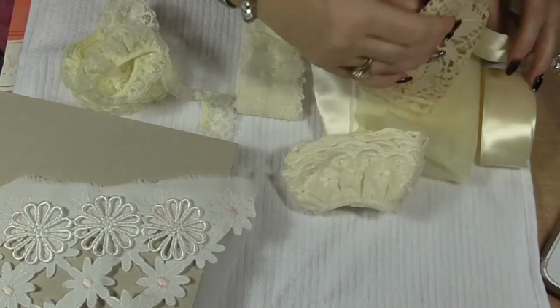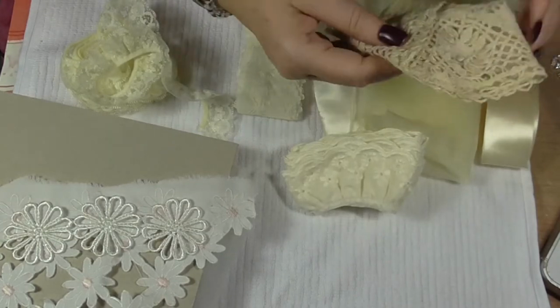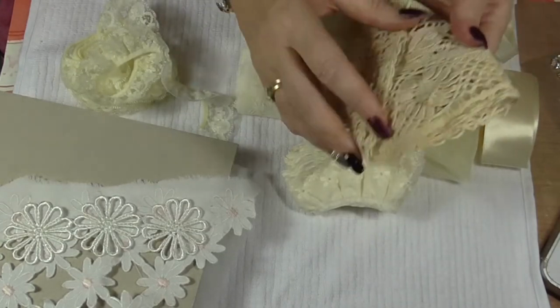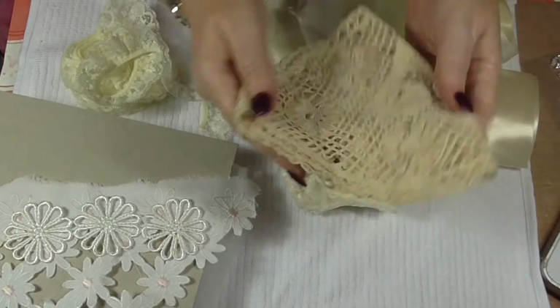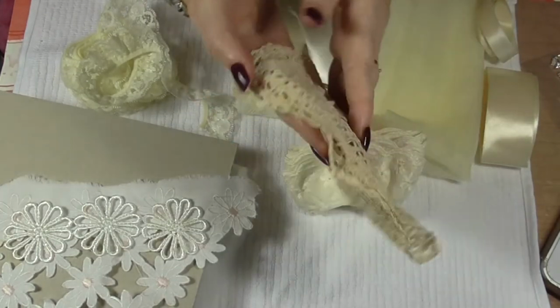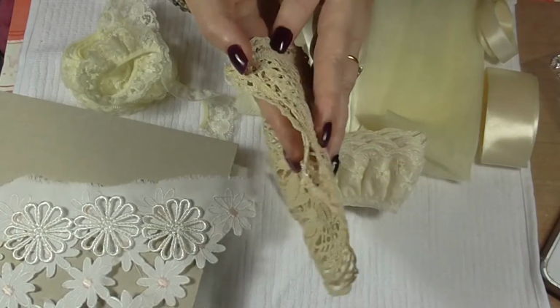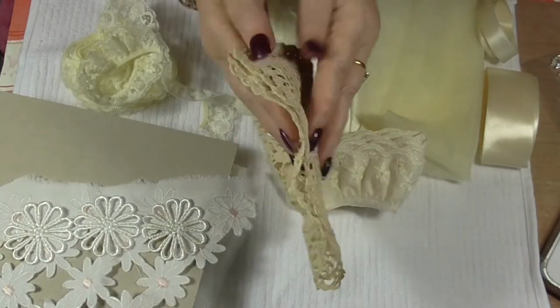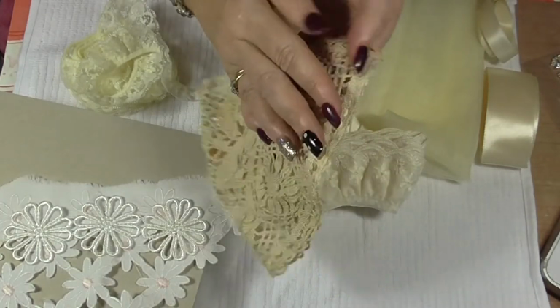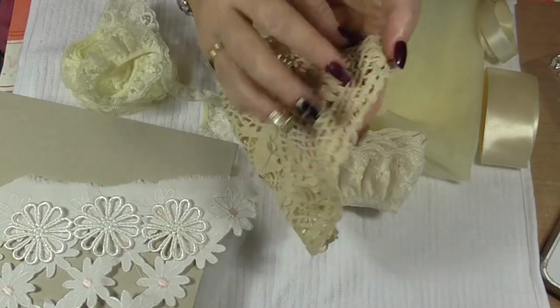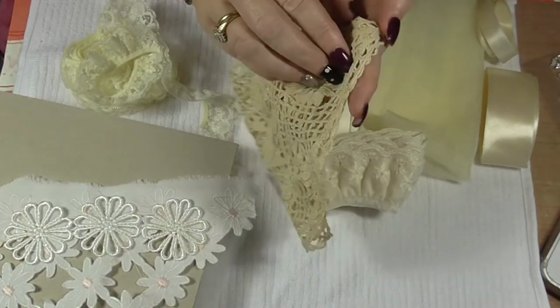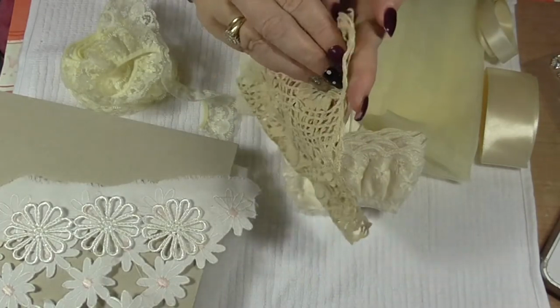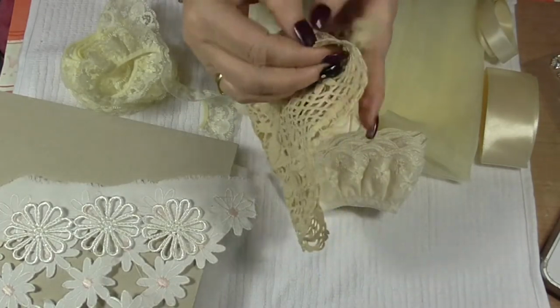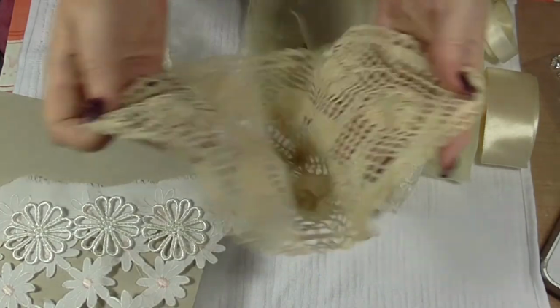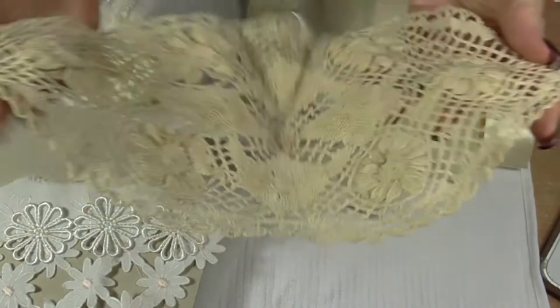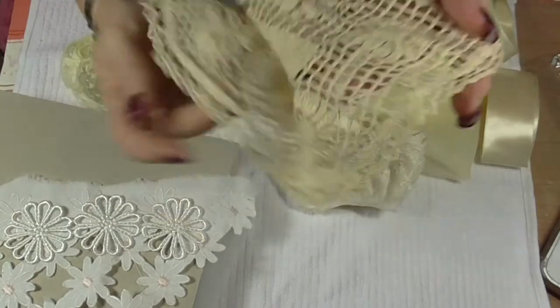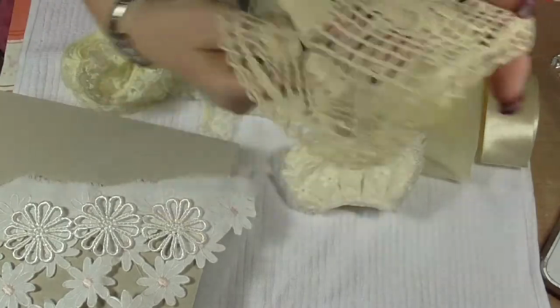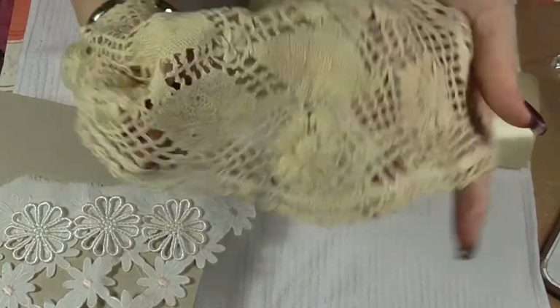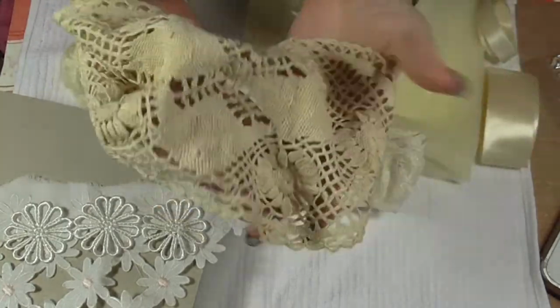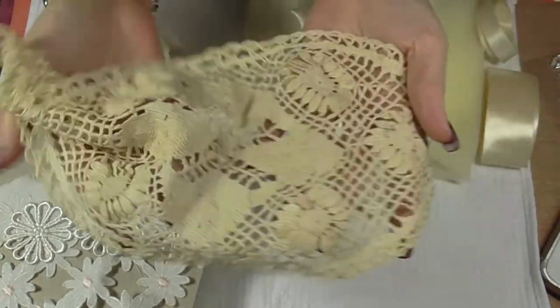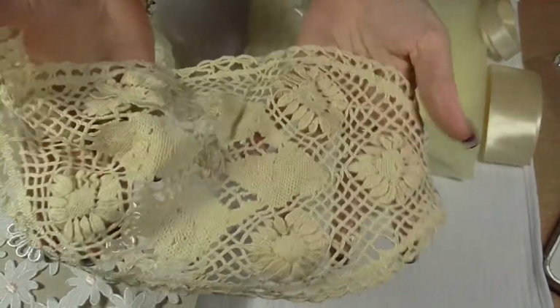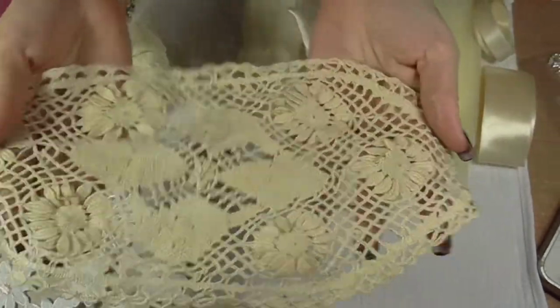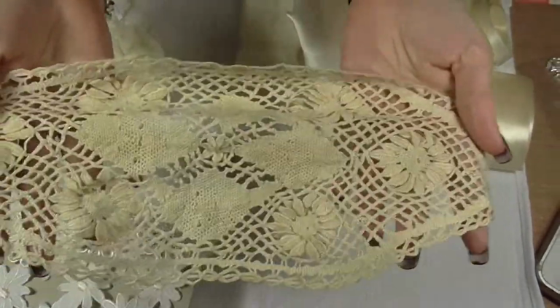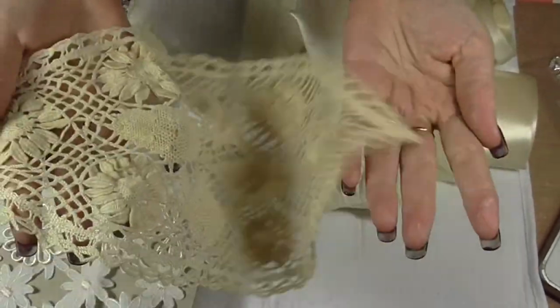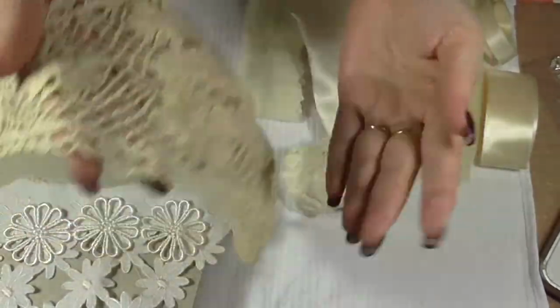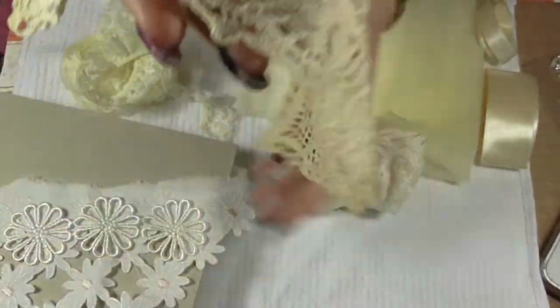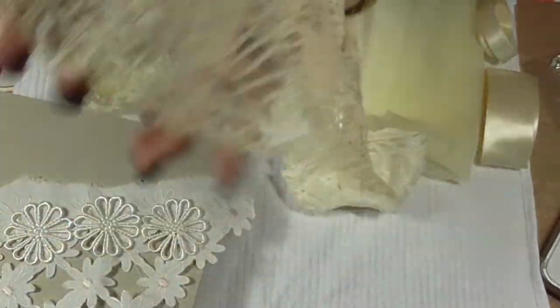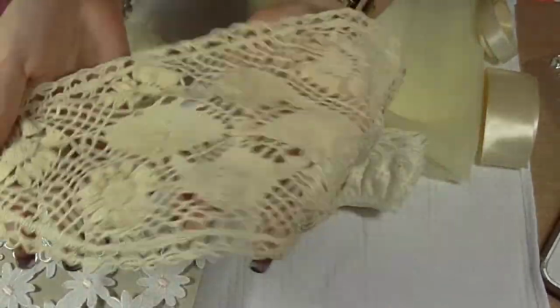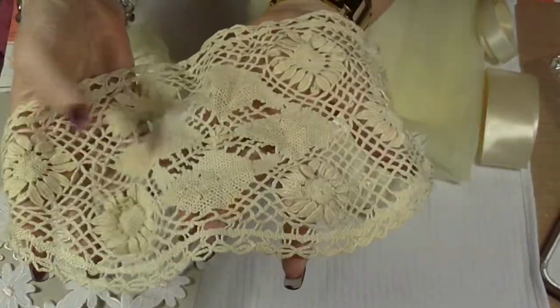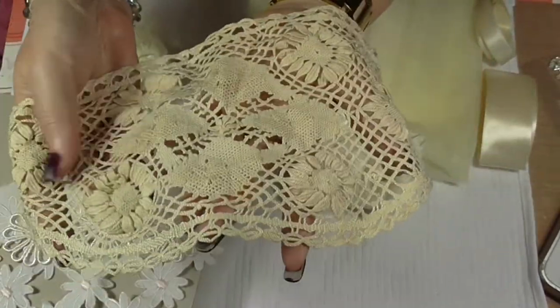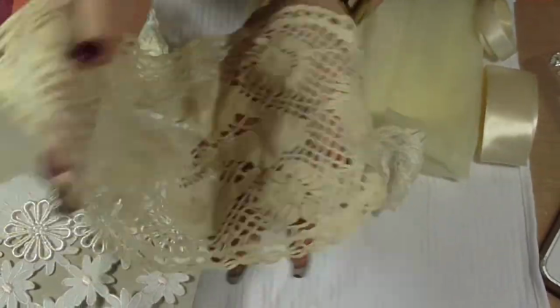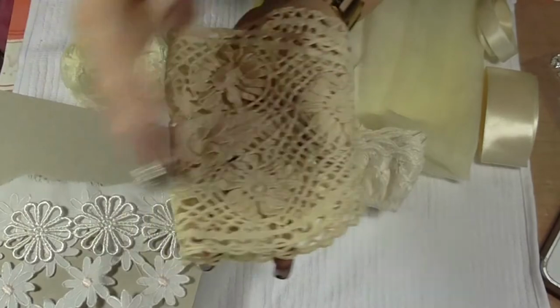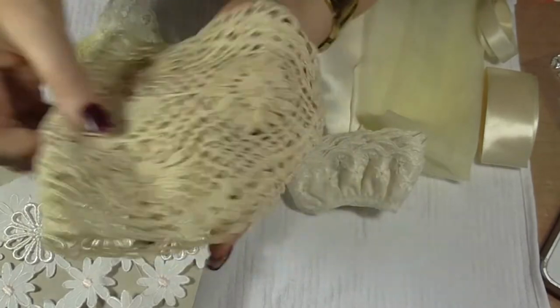There's a gorgeous doily in a really fantastic shape and it's in sort of a cream. Beautiful.